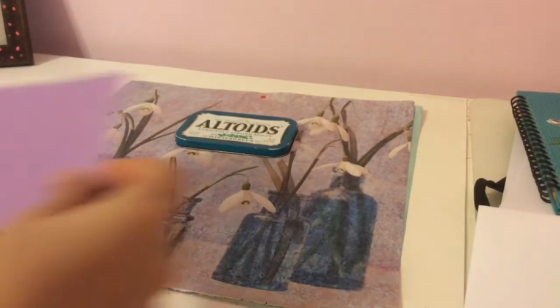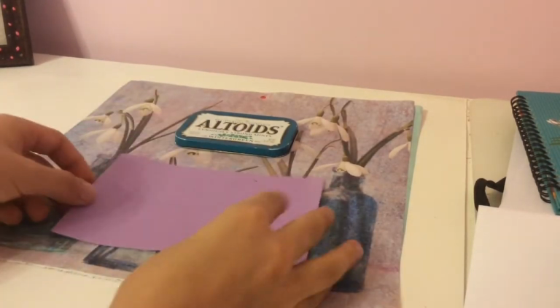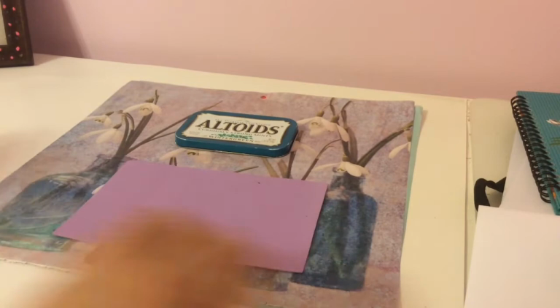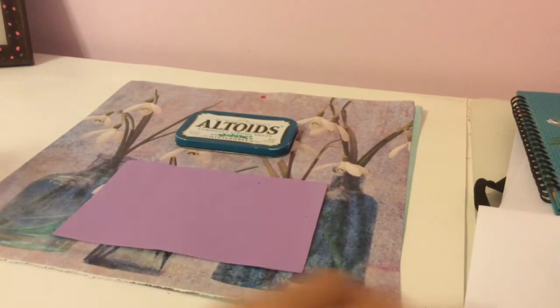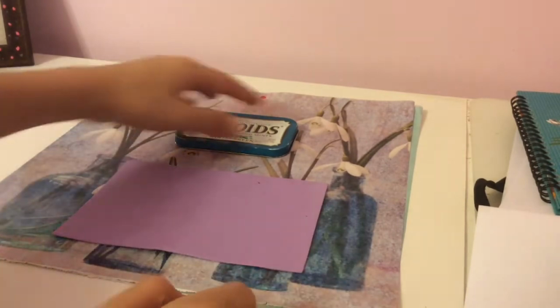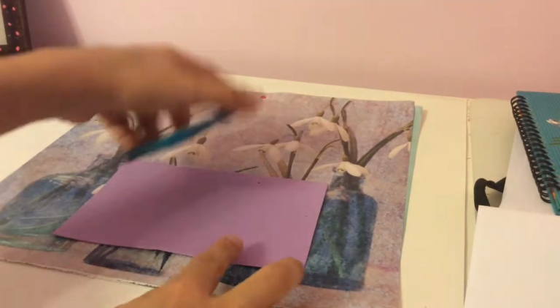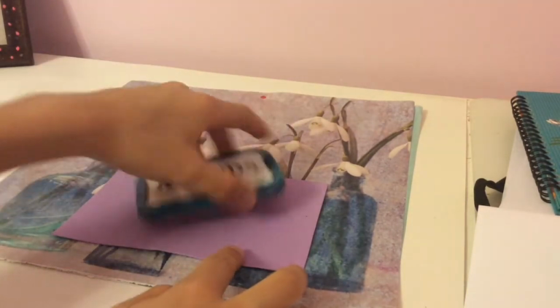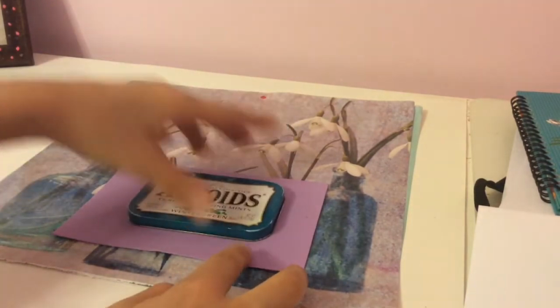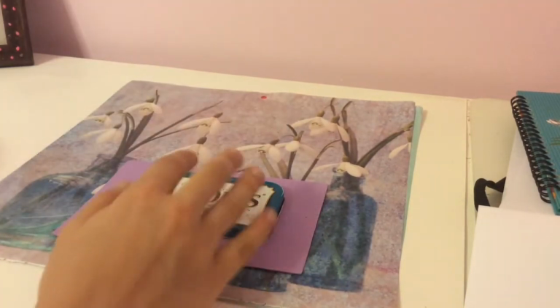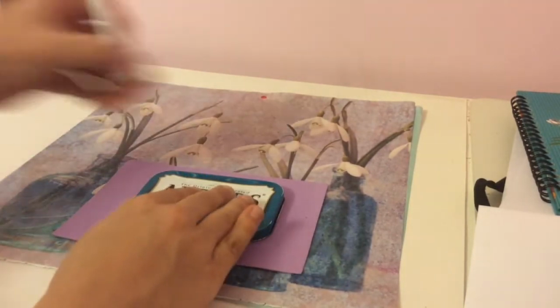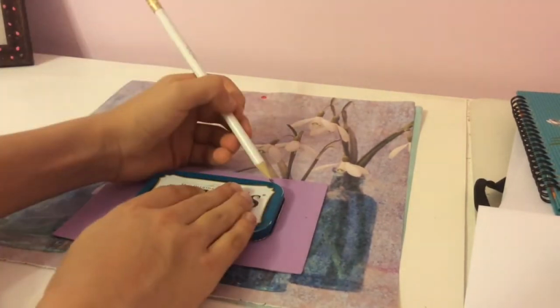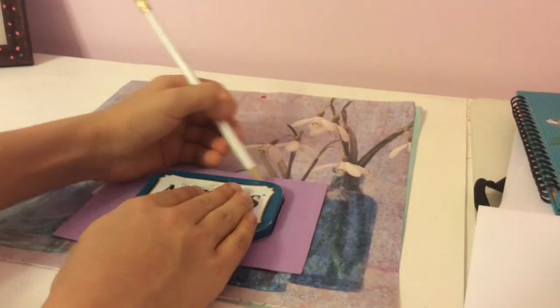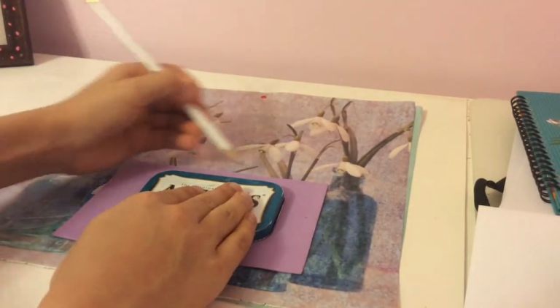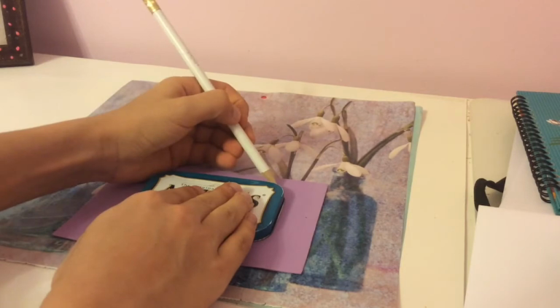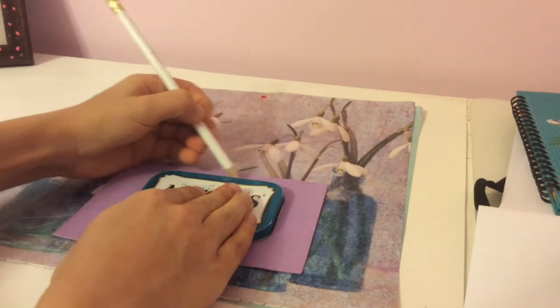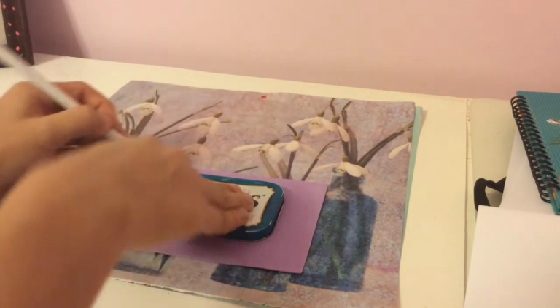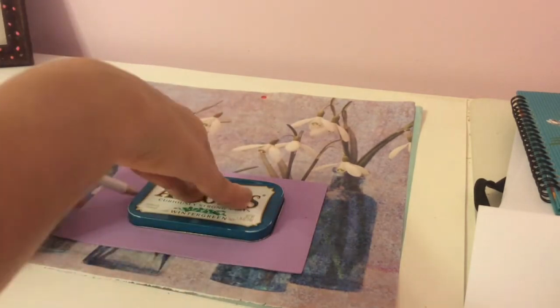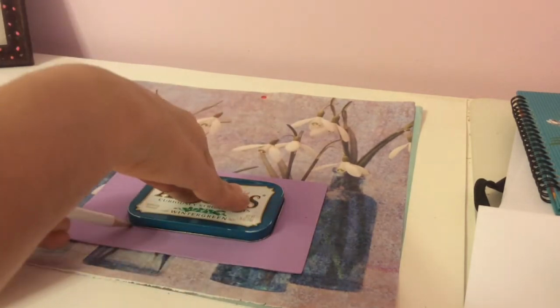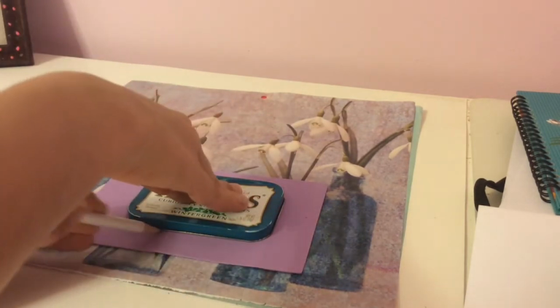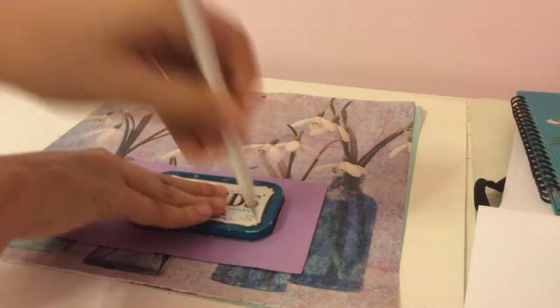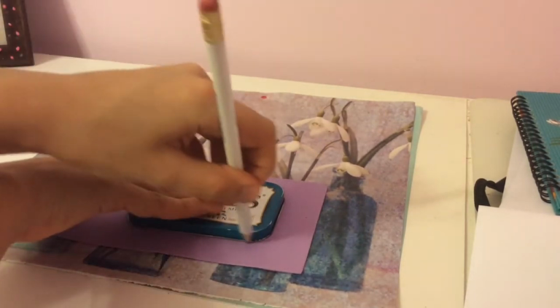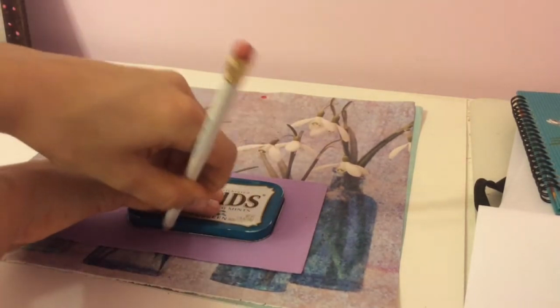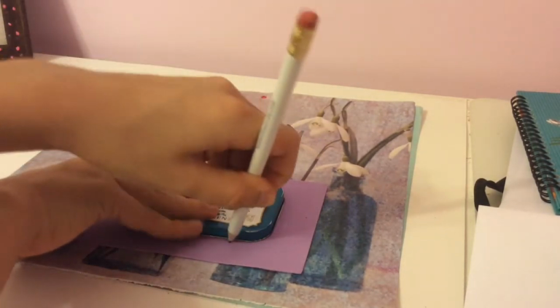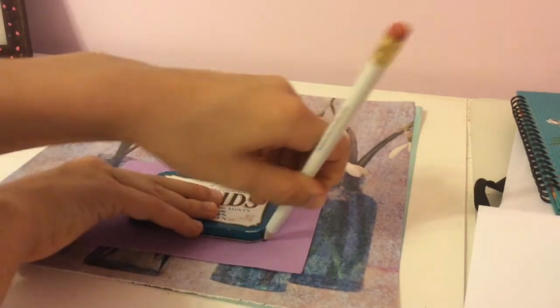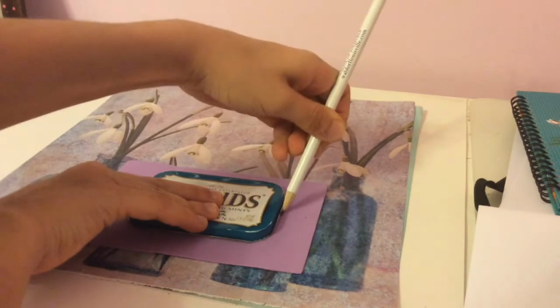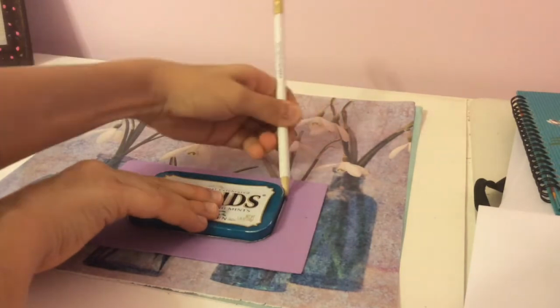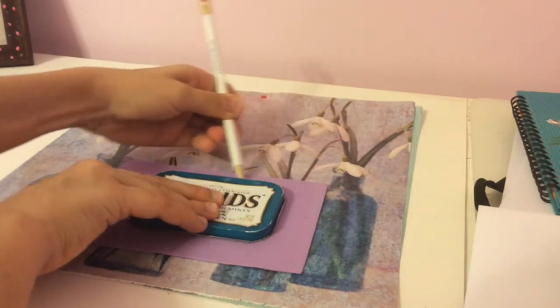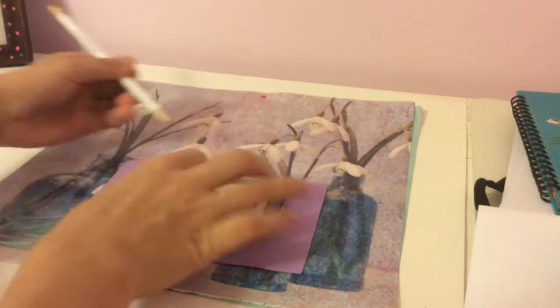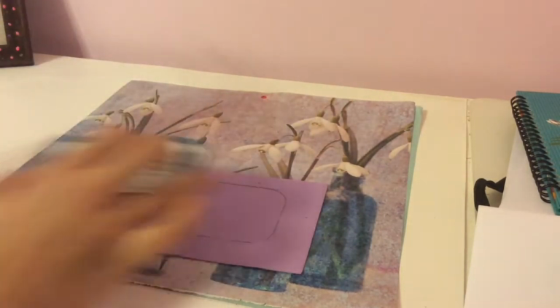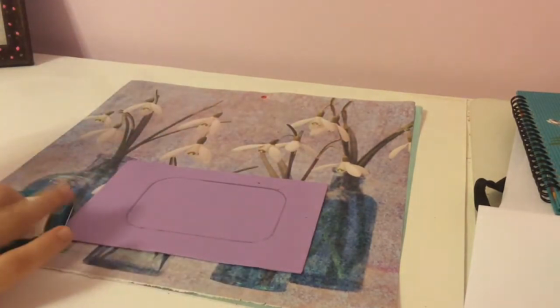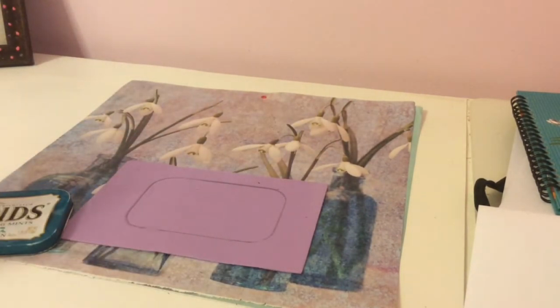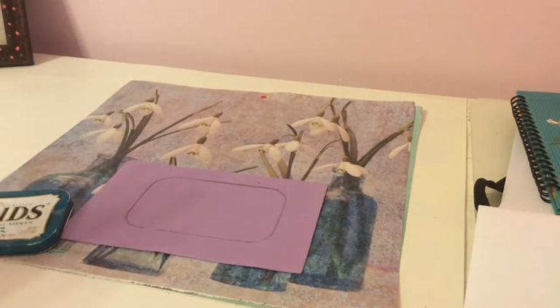Set the box aside and take the lid. Get your felt, and with the pencil trace the lid onto the felt. After you've done that, cut it out.